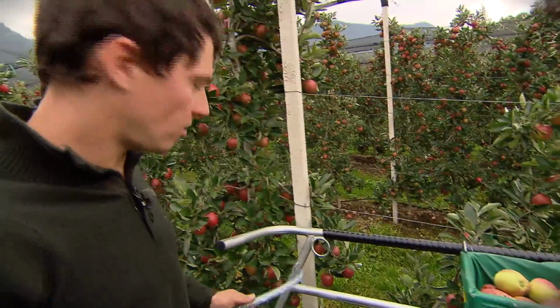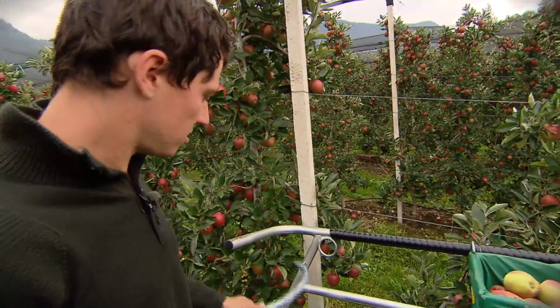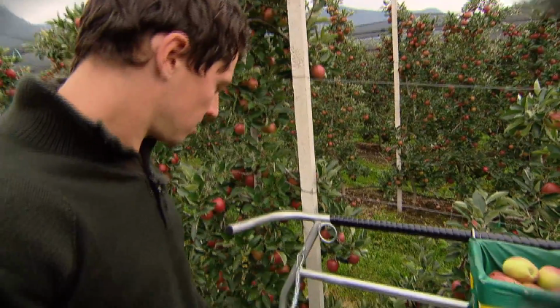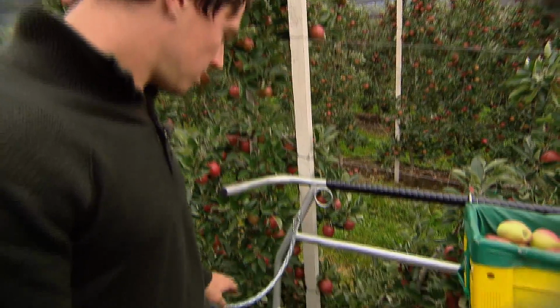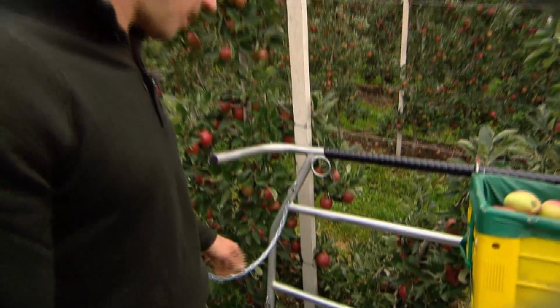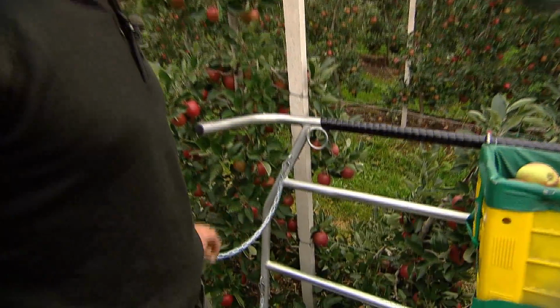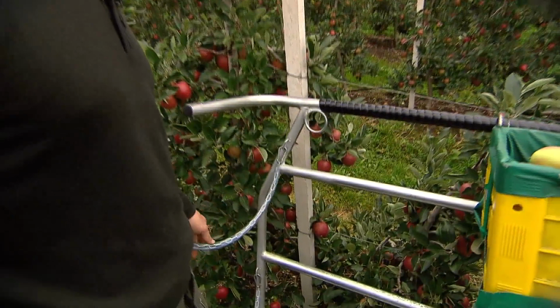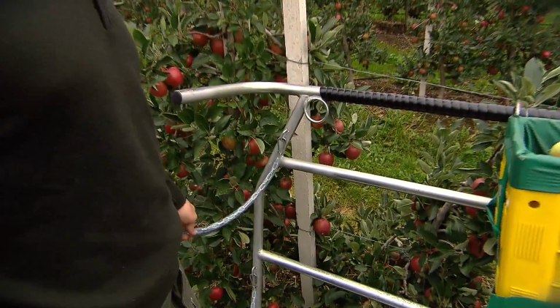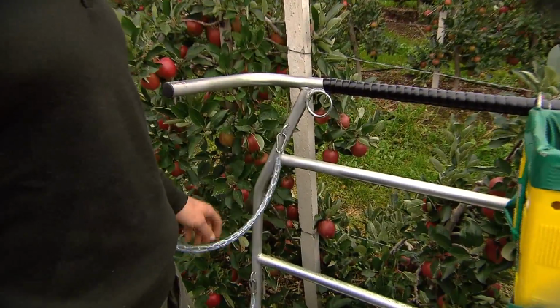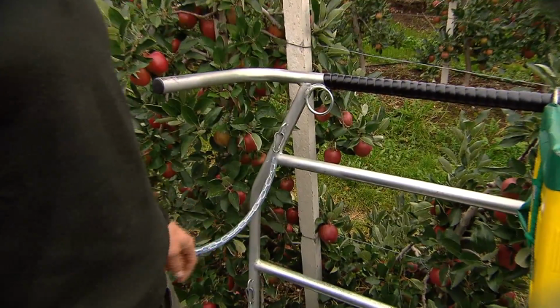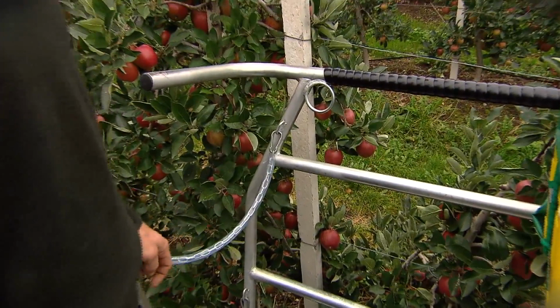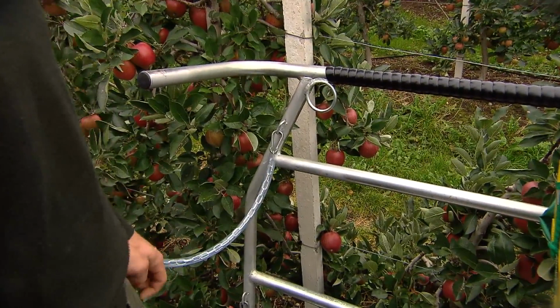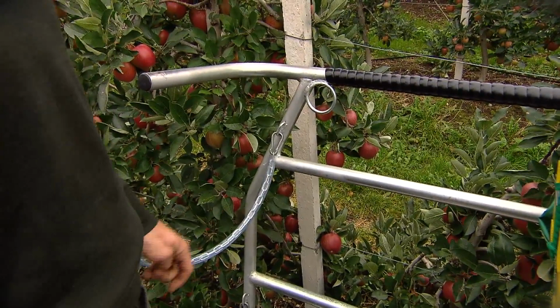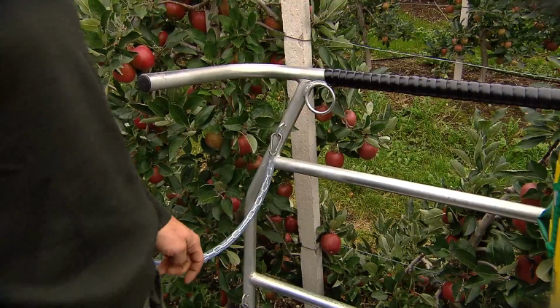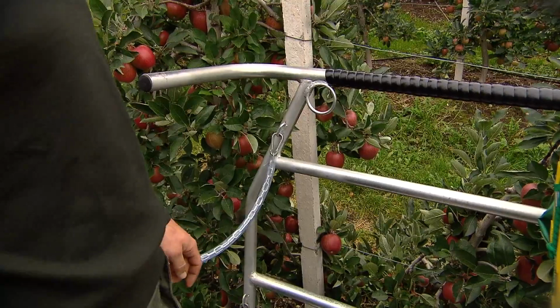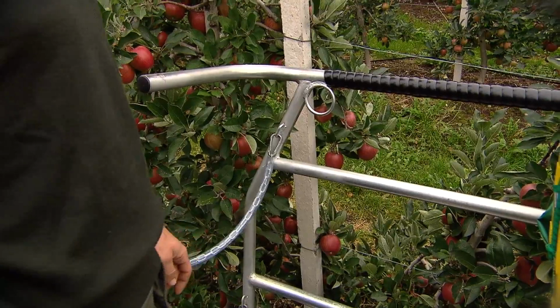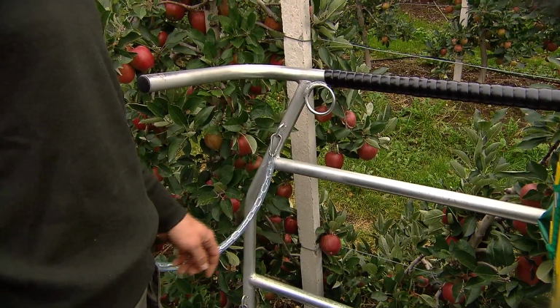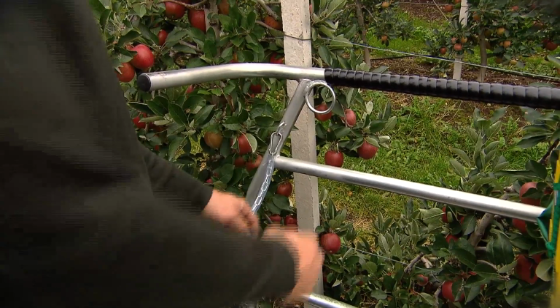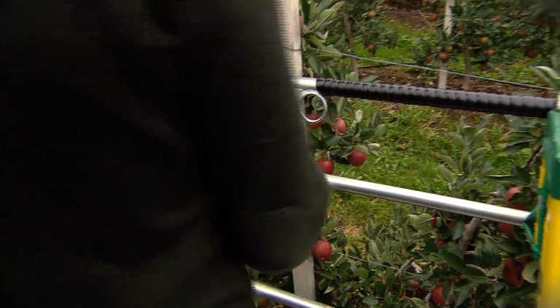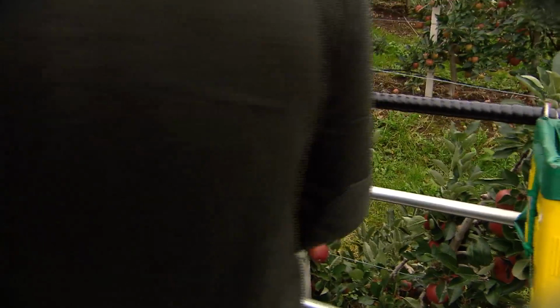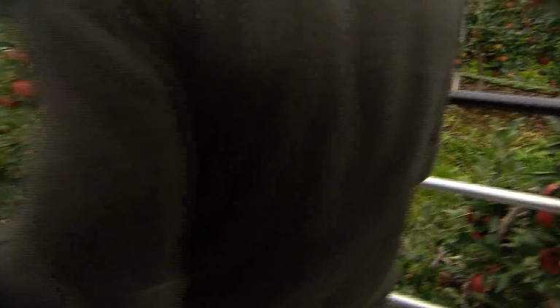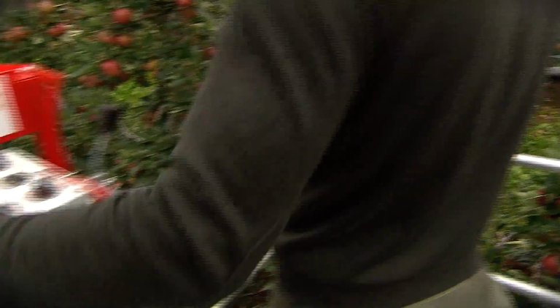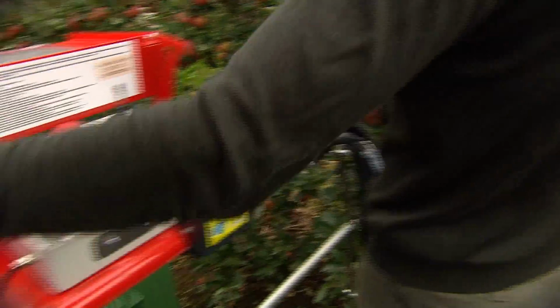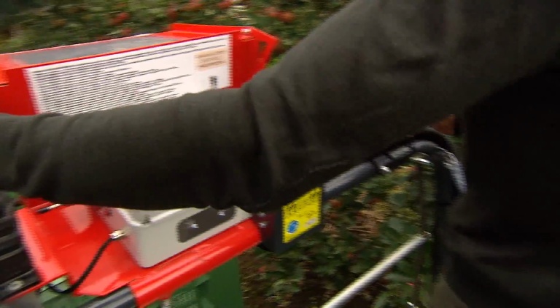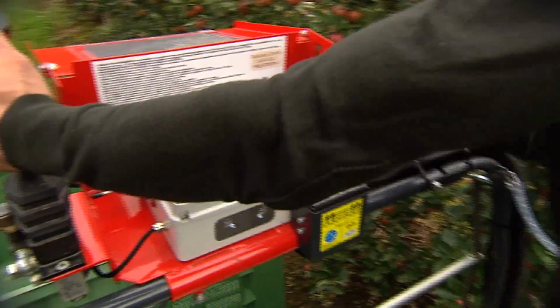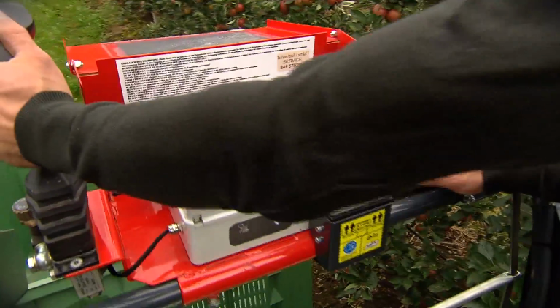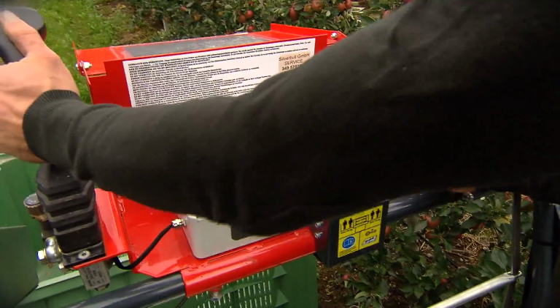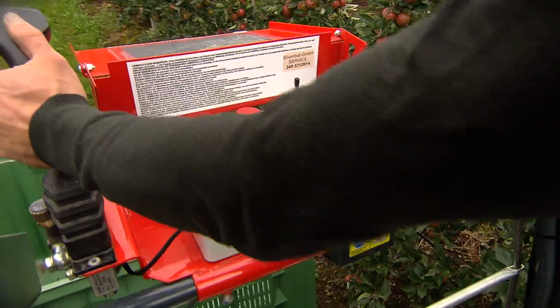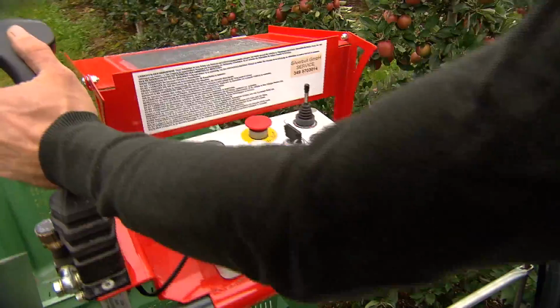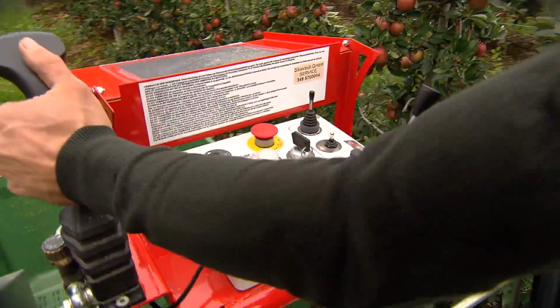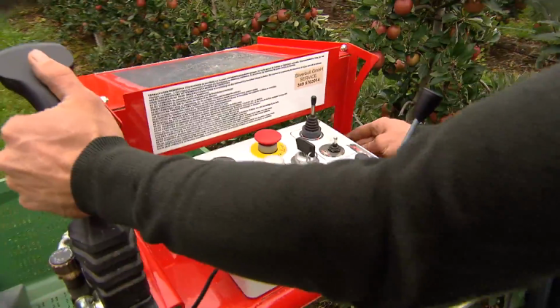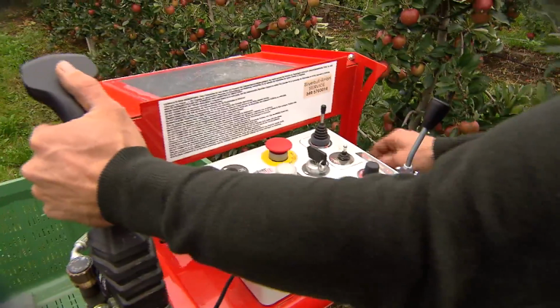Inoltre, qui abbiamo delle catenelle applicate per ulteriore sicurezza, in modo da evitare di cadere. Come vedi, qui sopra non corriamo nessun pericolo. Ora spostiamoci un pochino più avanti.